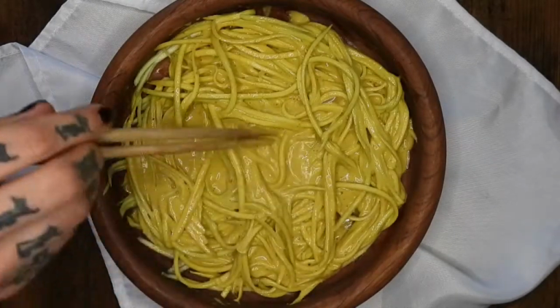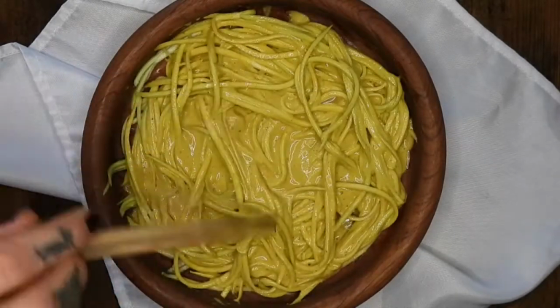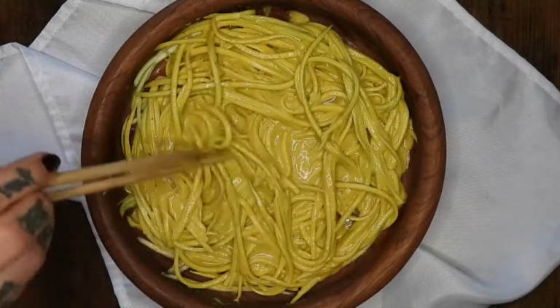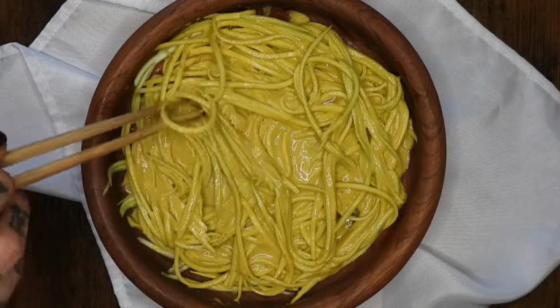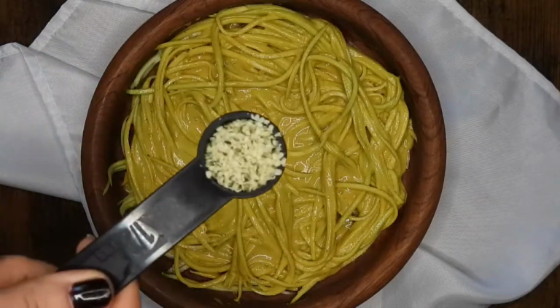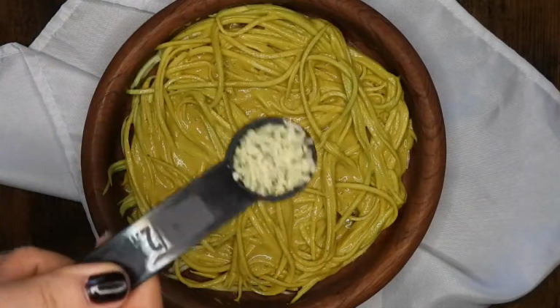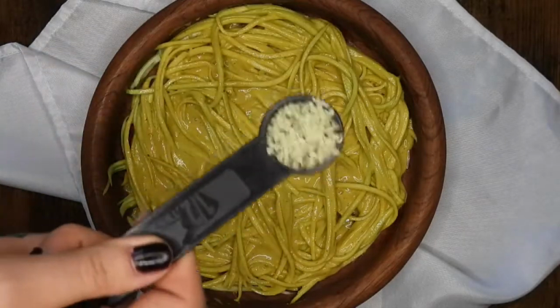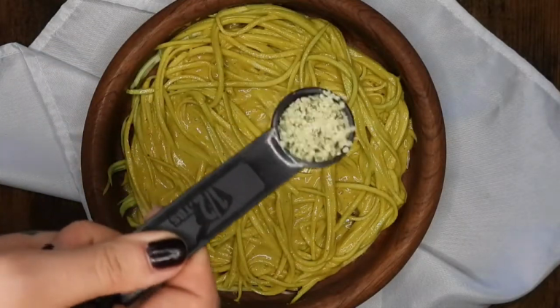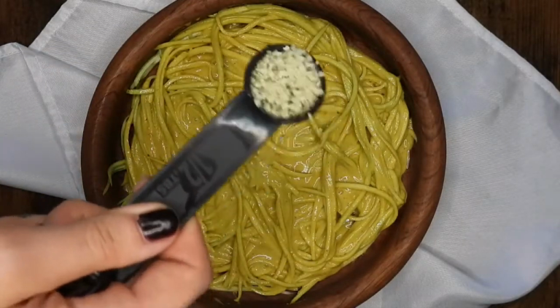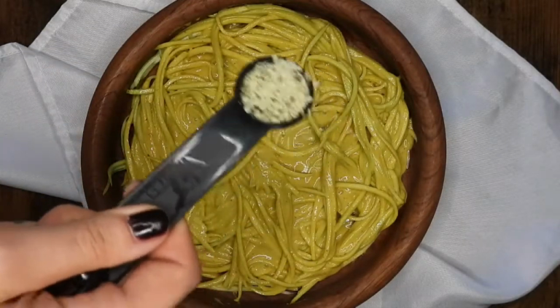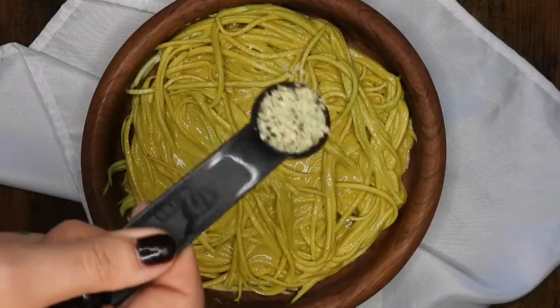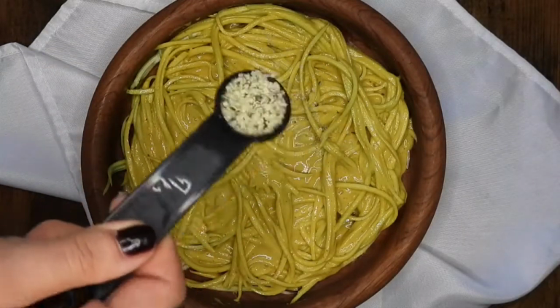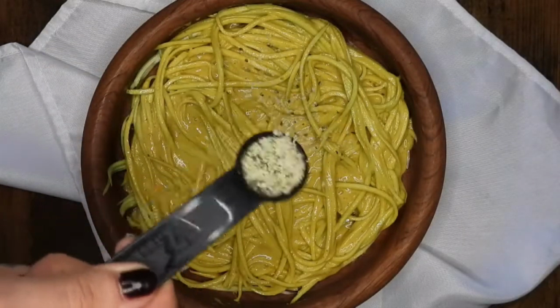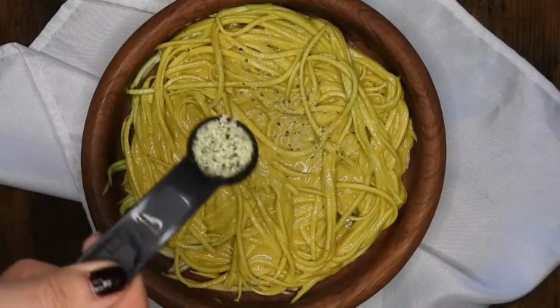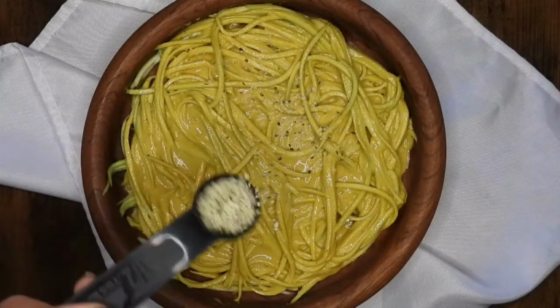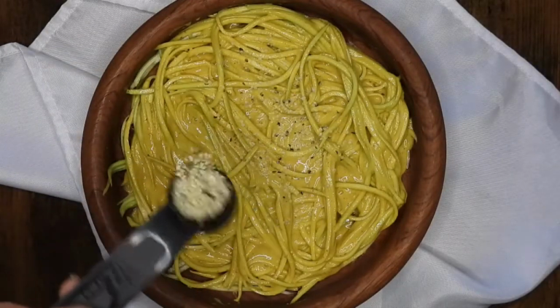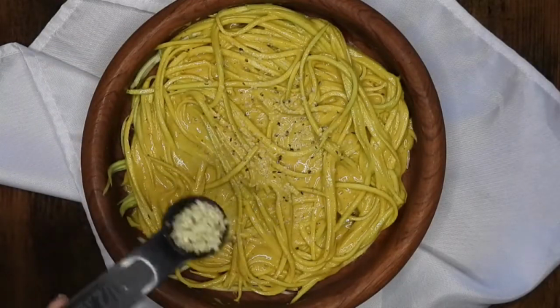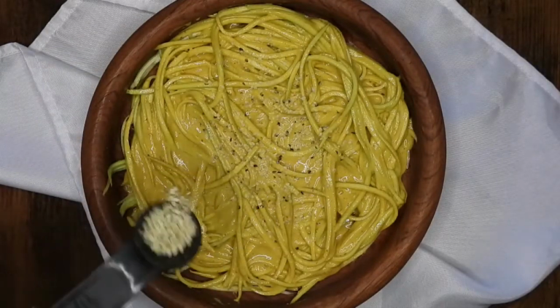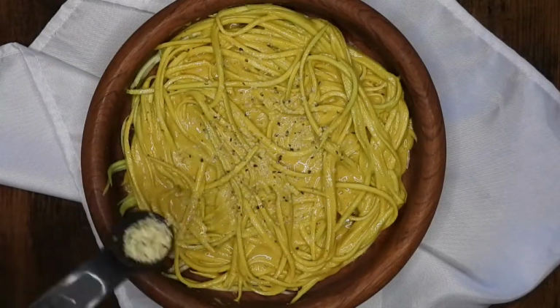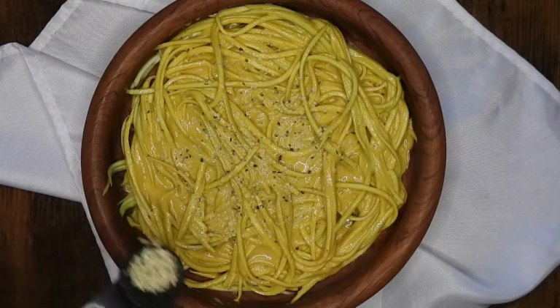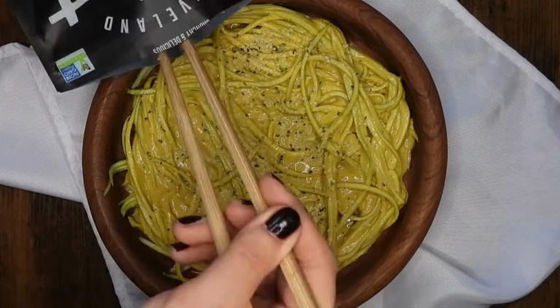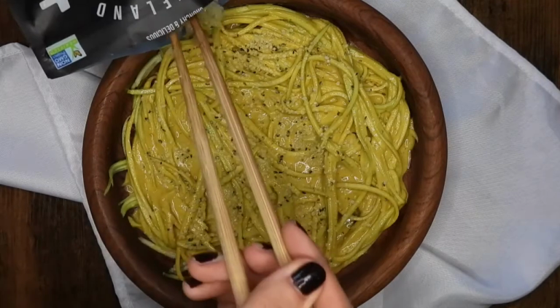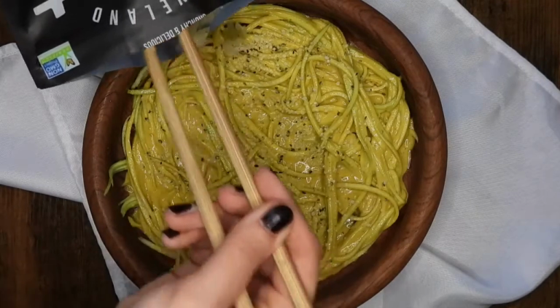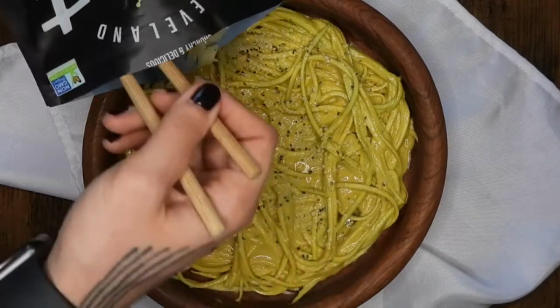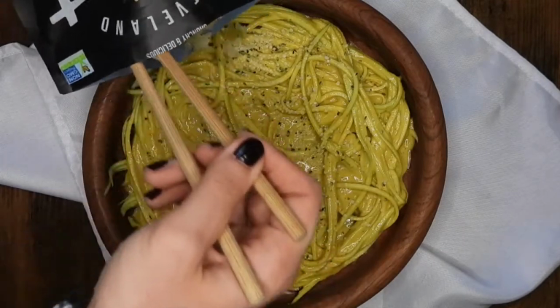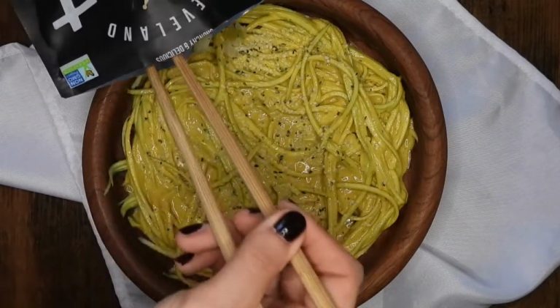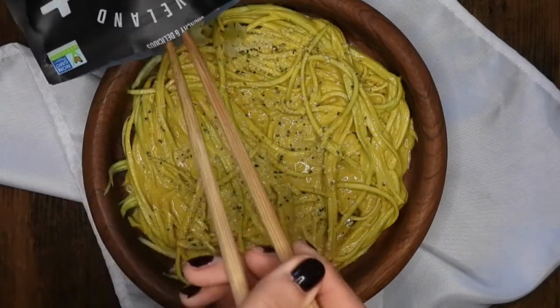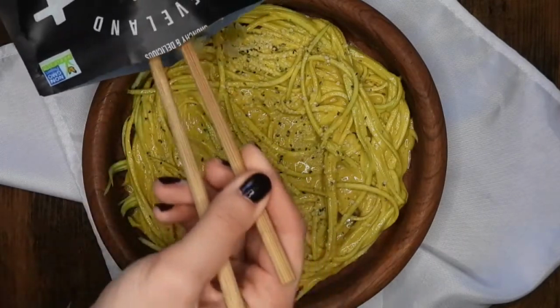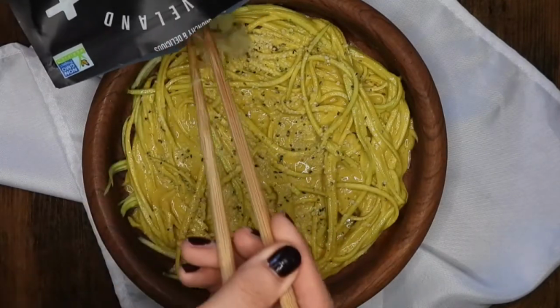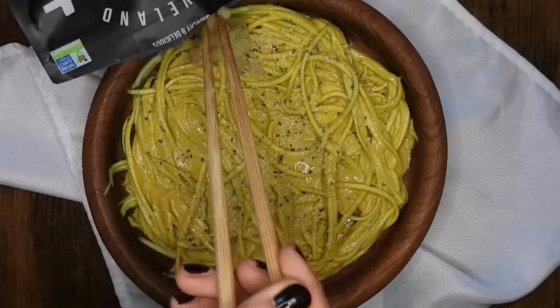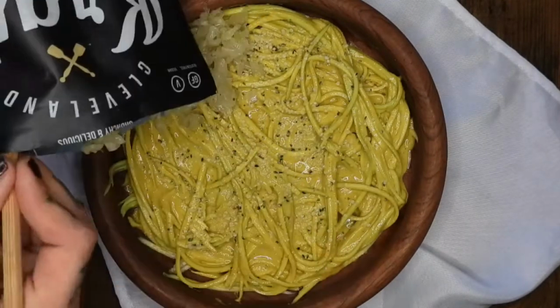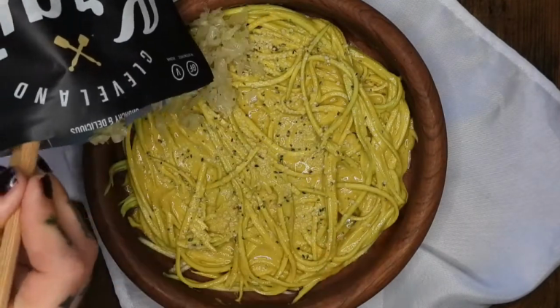I personally like to add about half a tablespoon of hemp seeds to the top. I've been serving this with sauerkraut, but I bet it'll be tasty with lots of different vegetables.